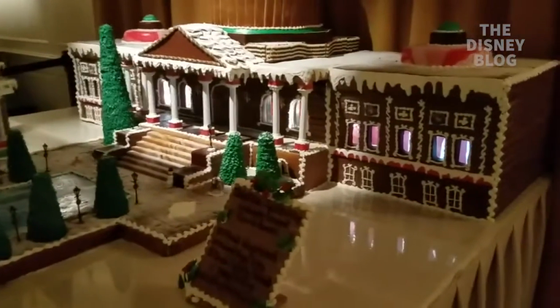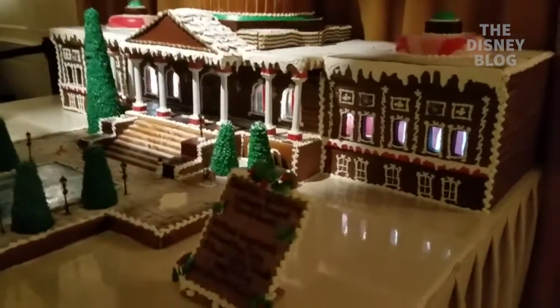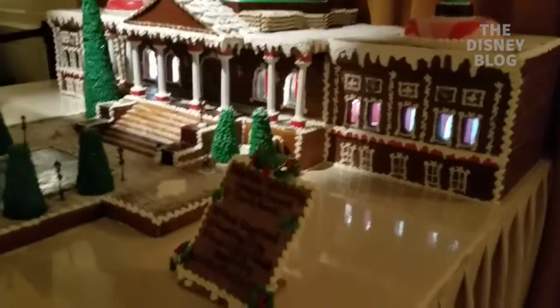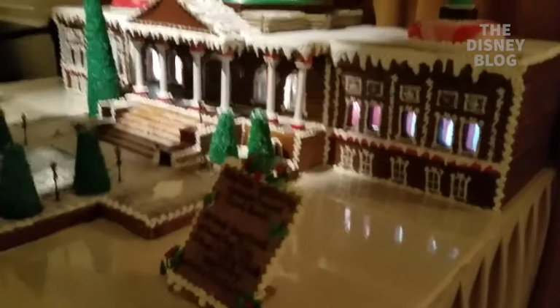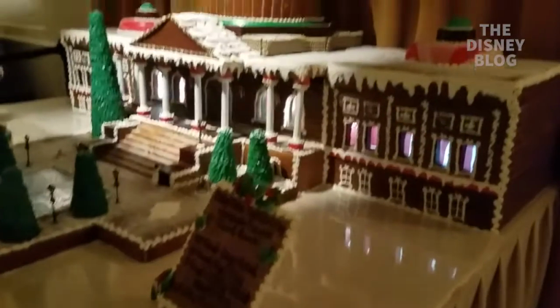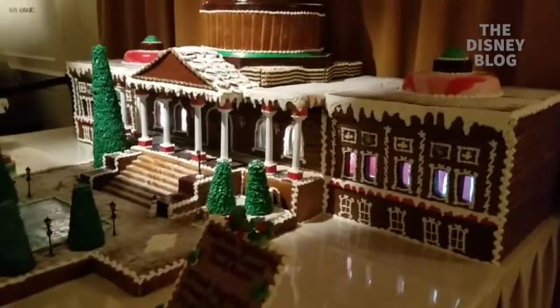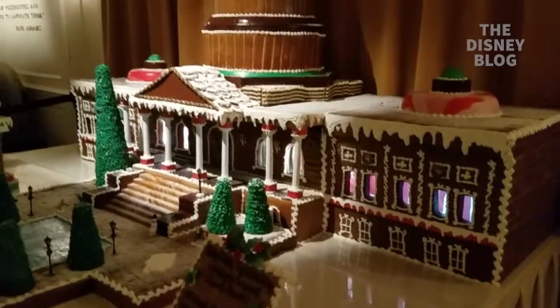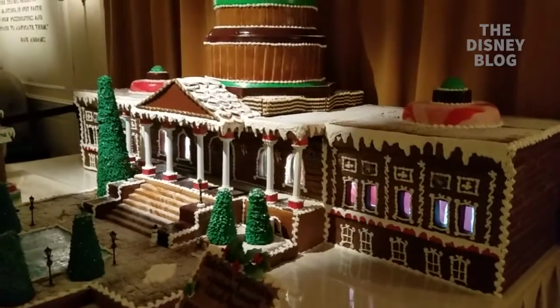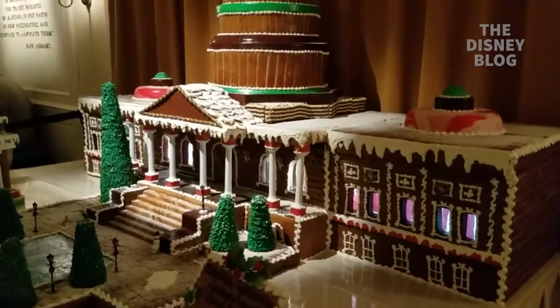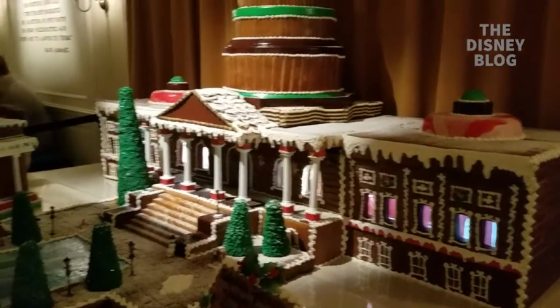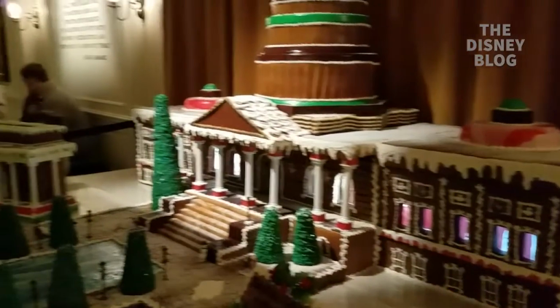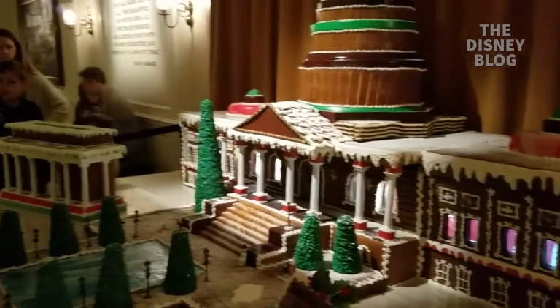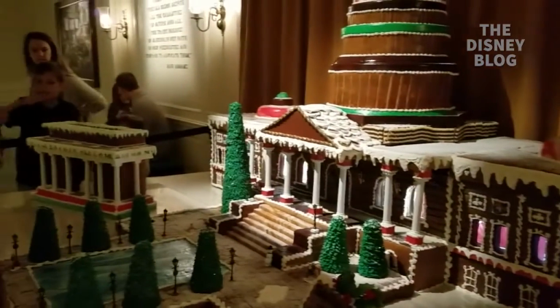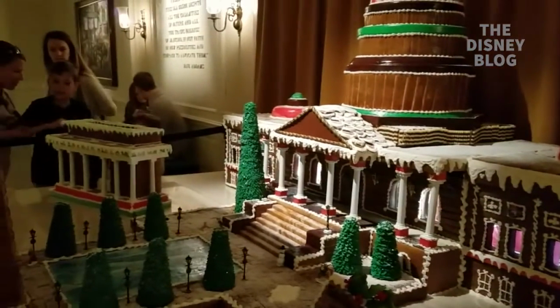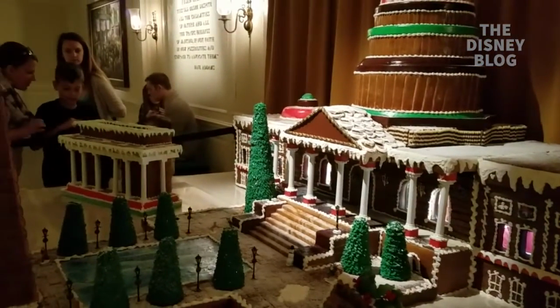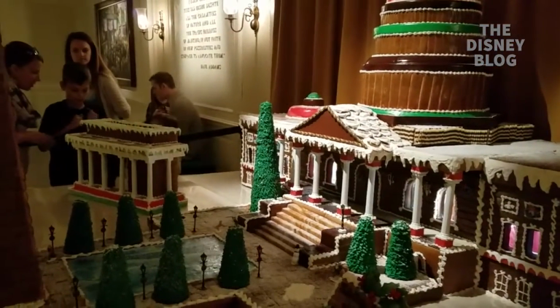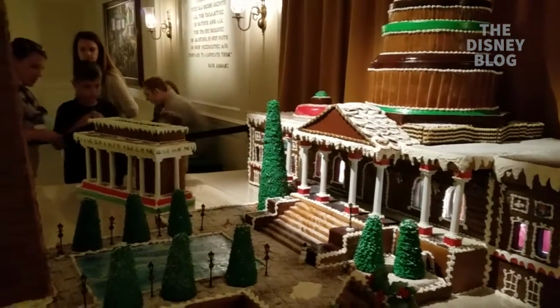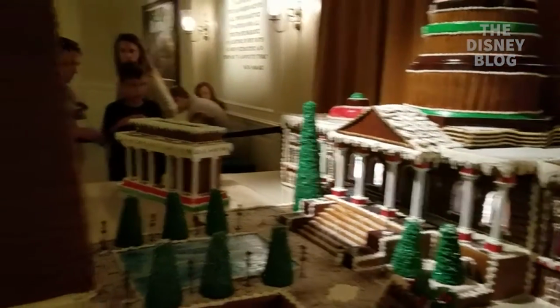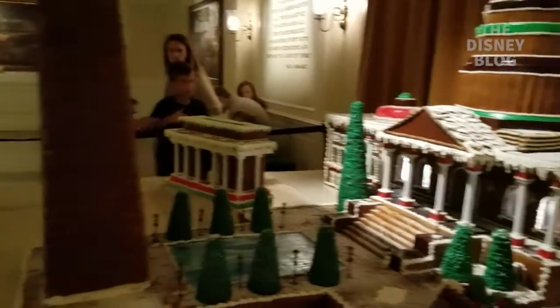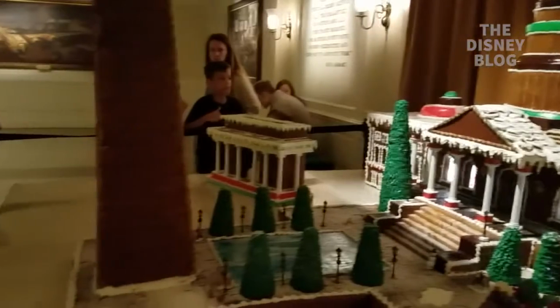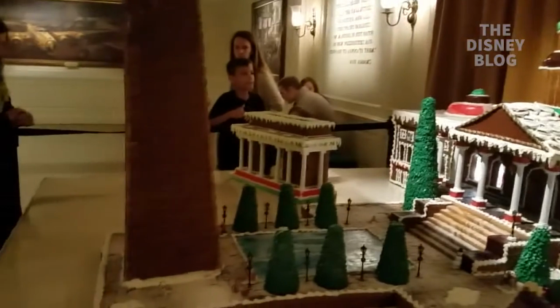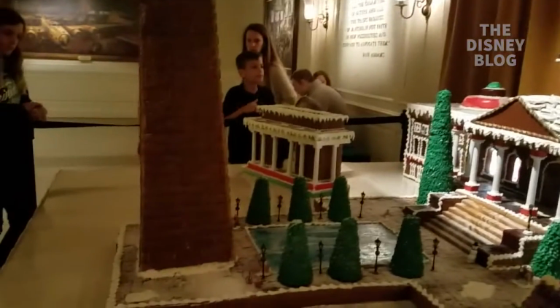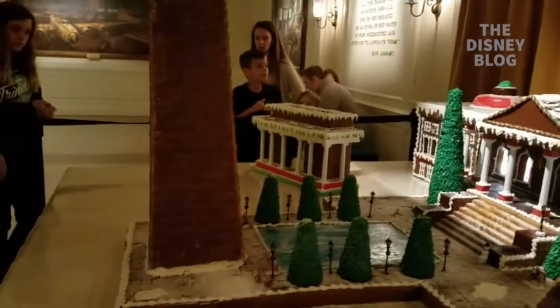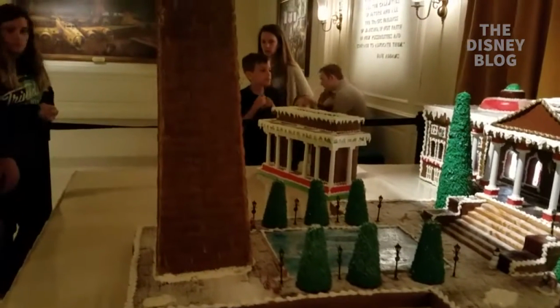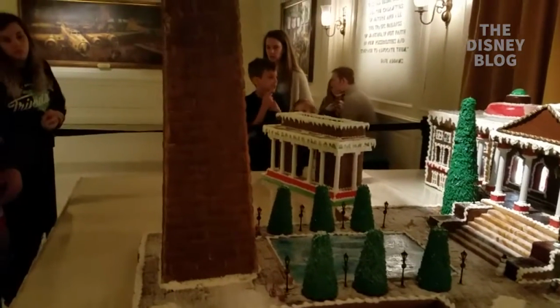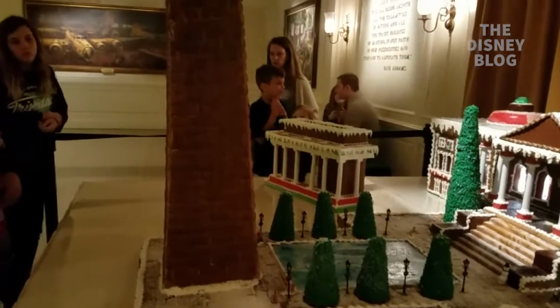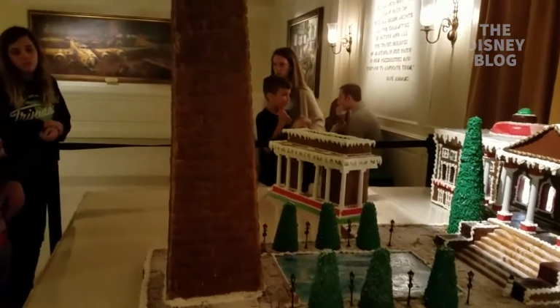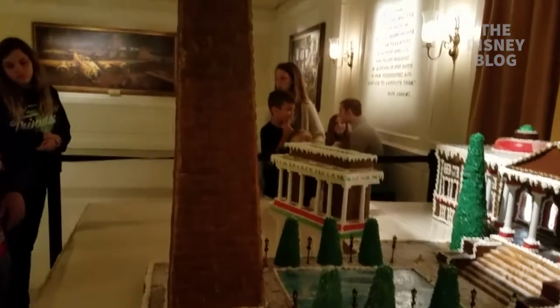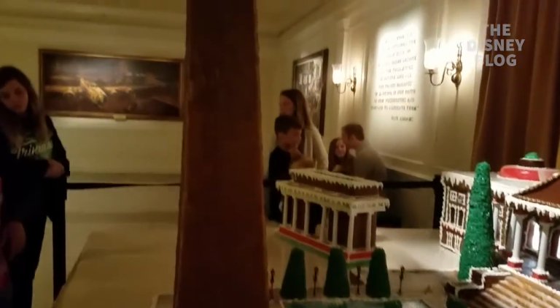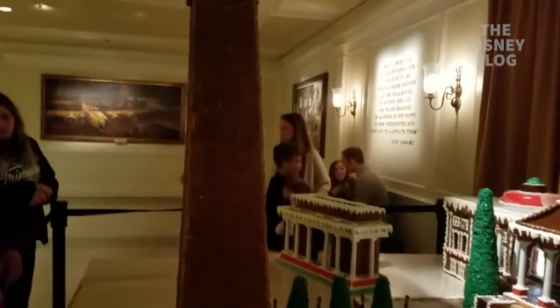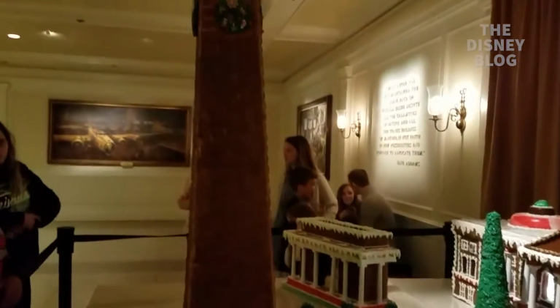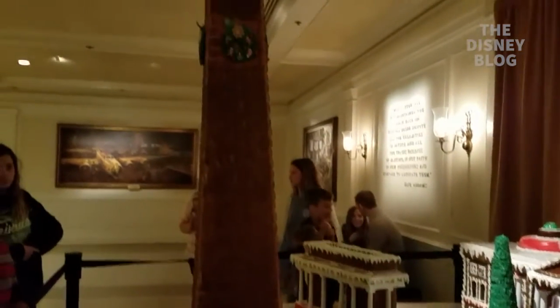So there's the U.S. Capitol building here, the Lincoln Memorial there, and the Washington Monument here.